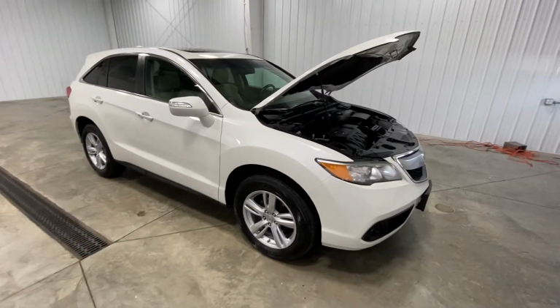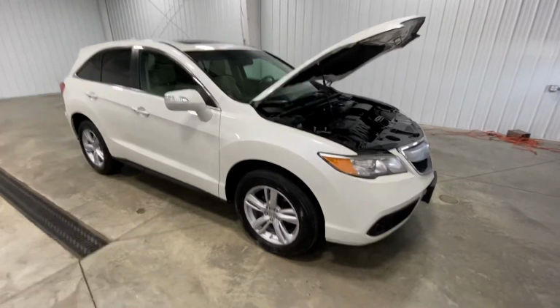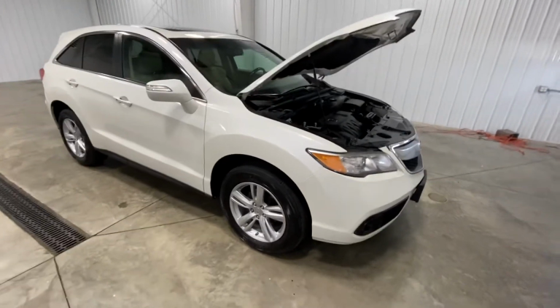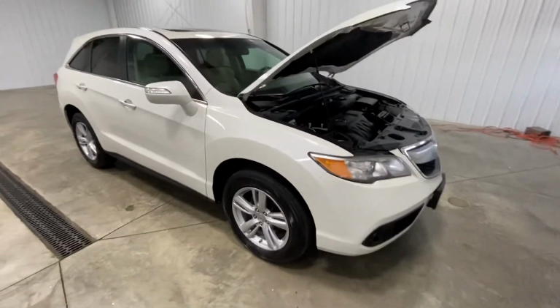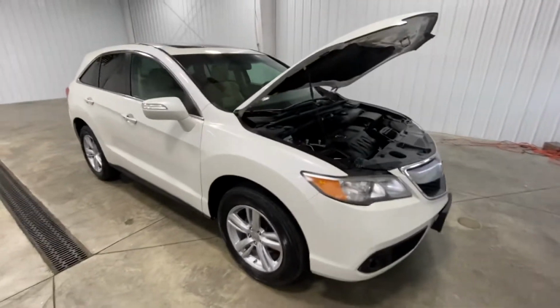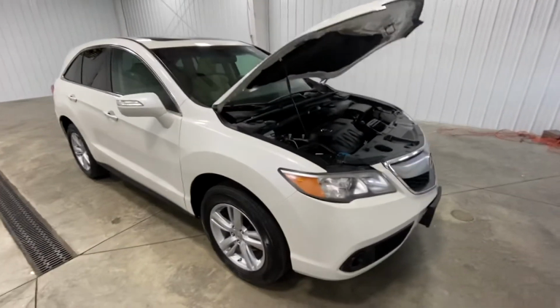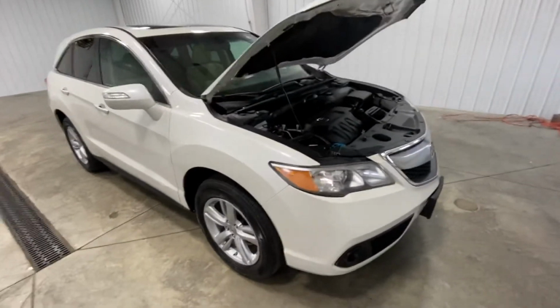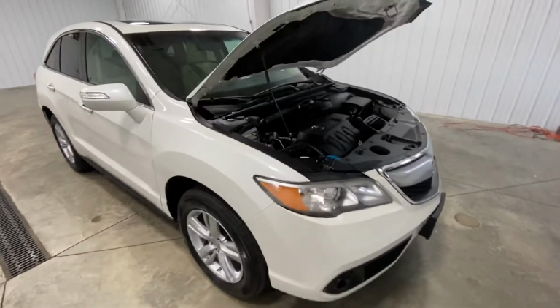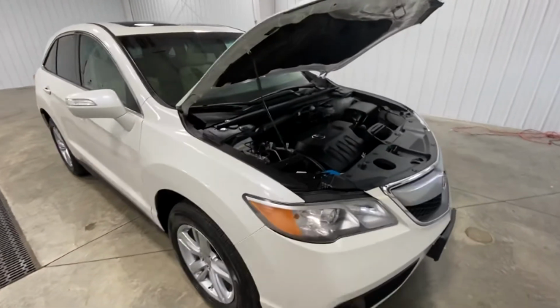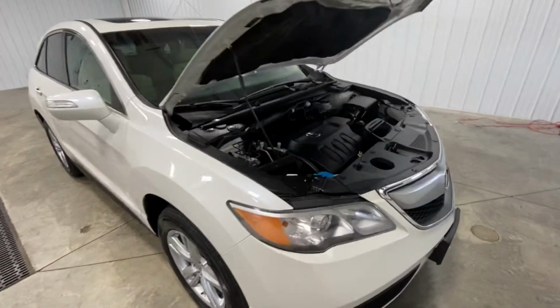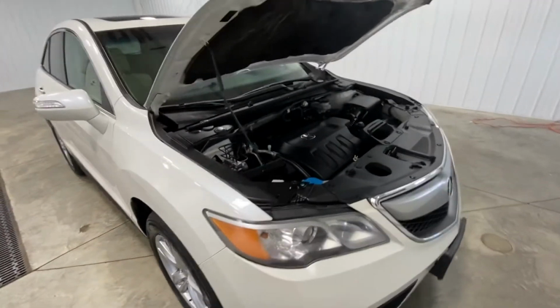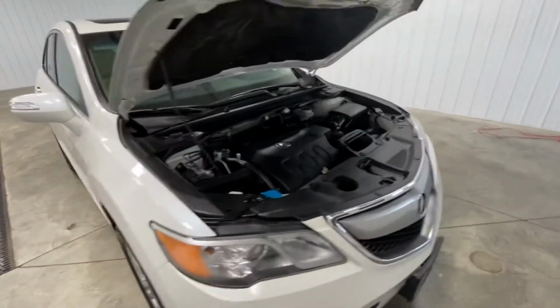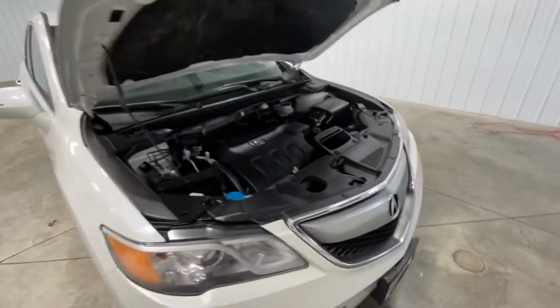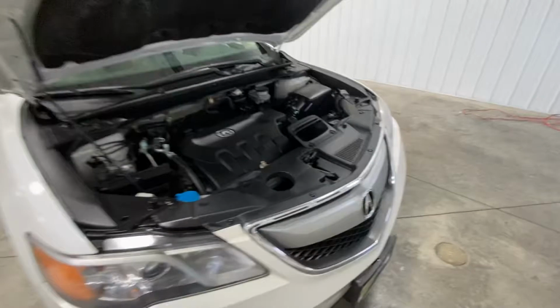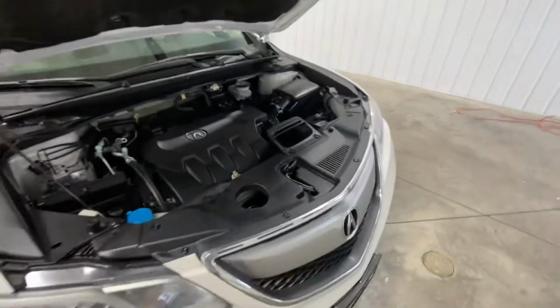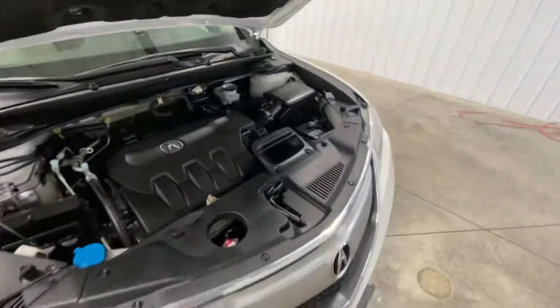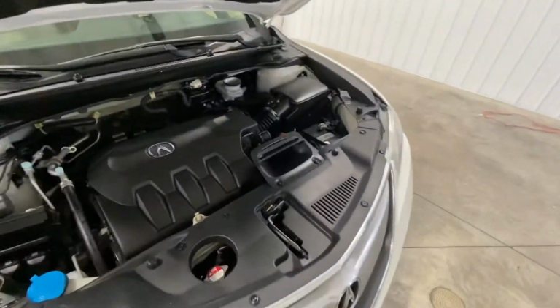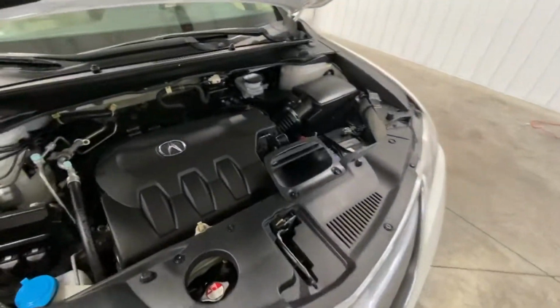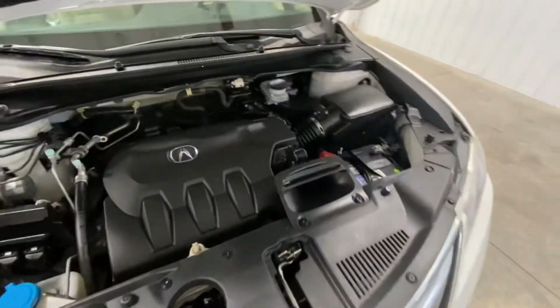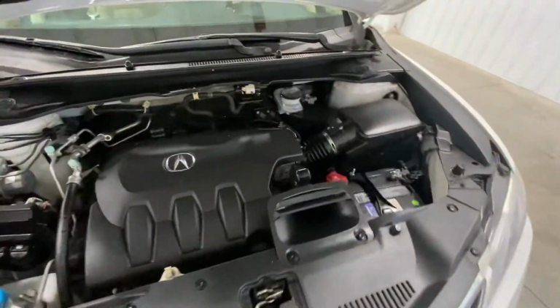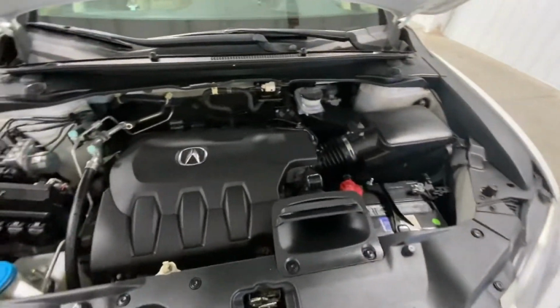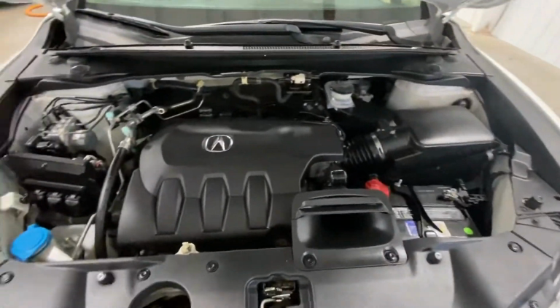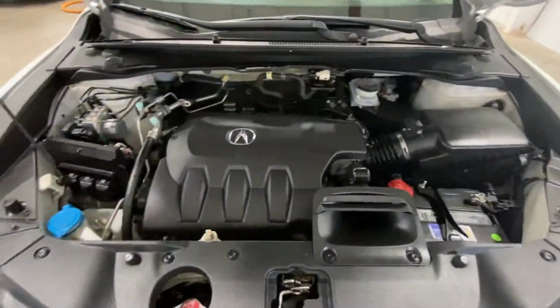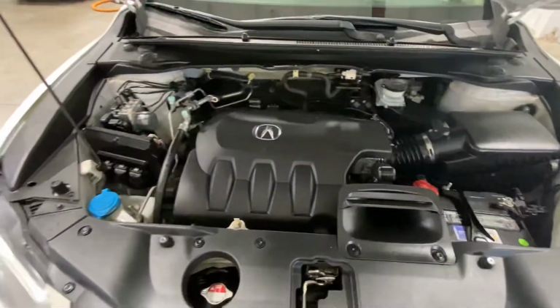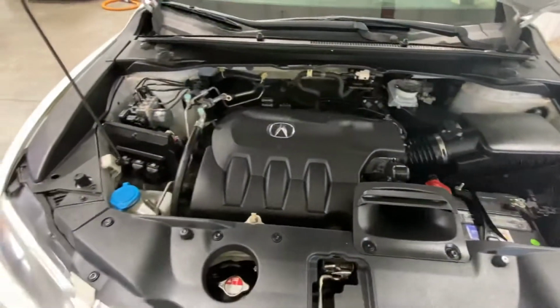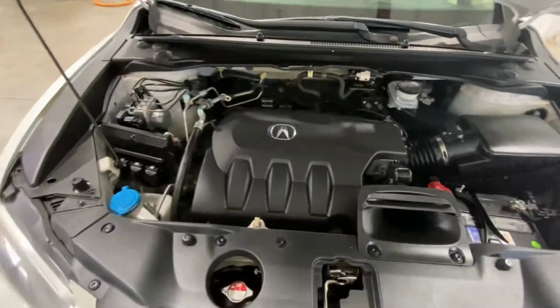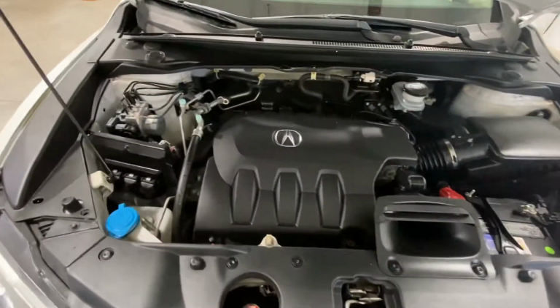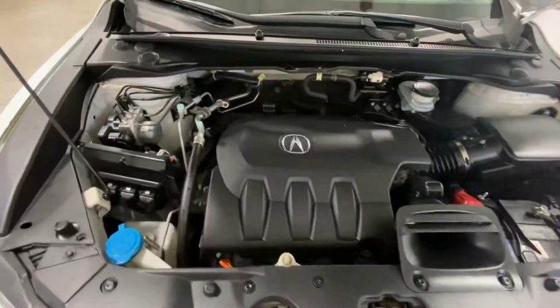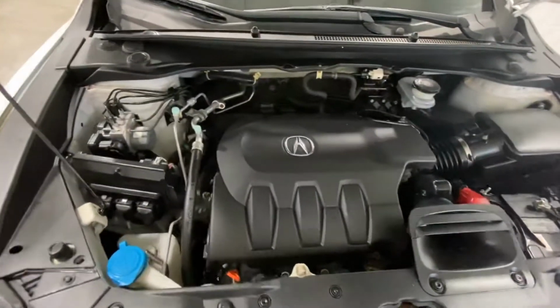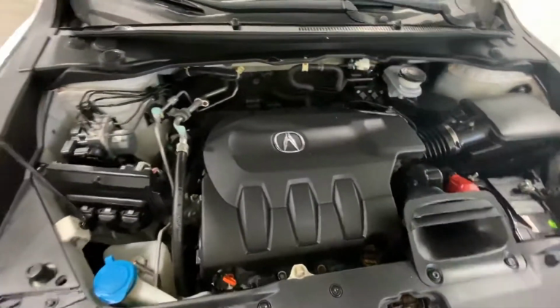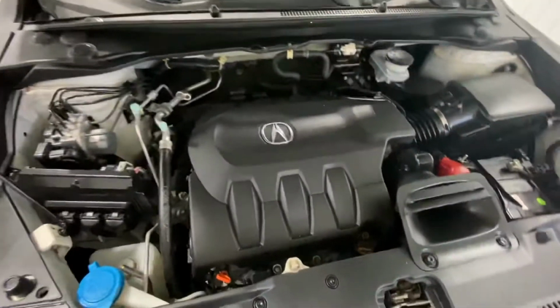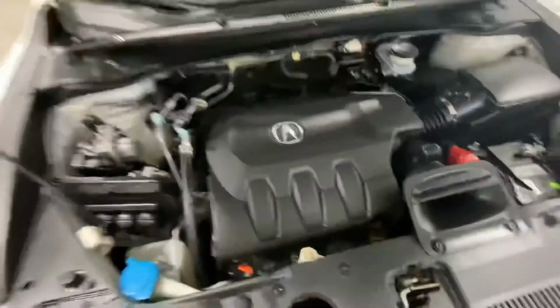It does have a clean CarFax, so no flood damage or frame damage on this vehicle whatsoever. If you come and take a look at the engine, it's a 3.5 liter V6 — super clean, you could eat your steak and eggs there if you want.